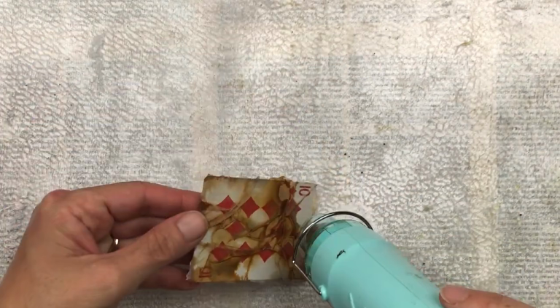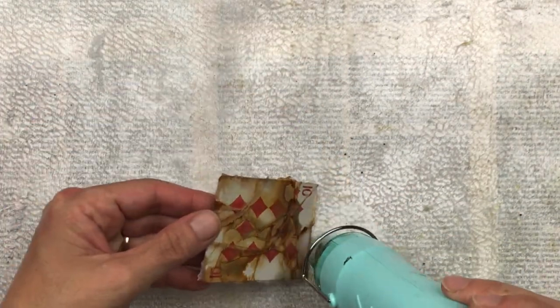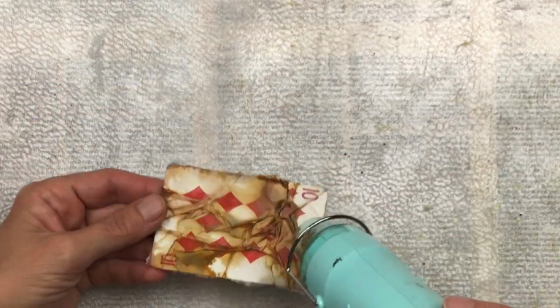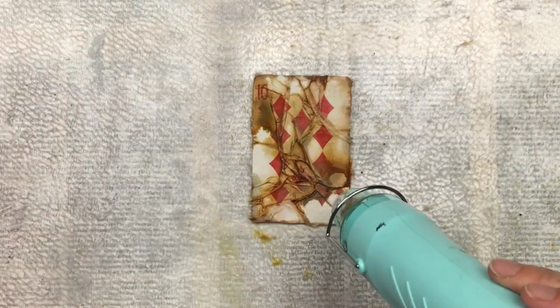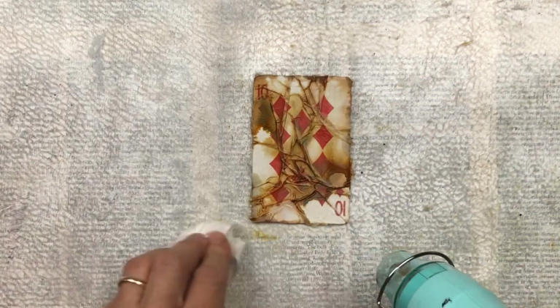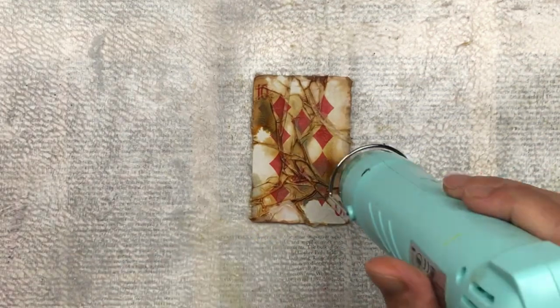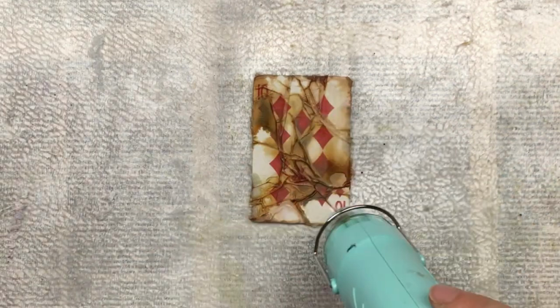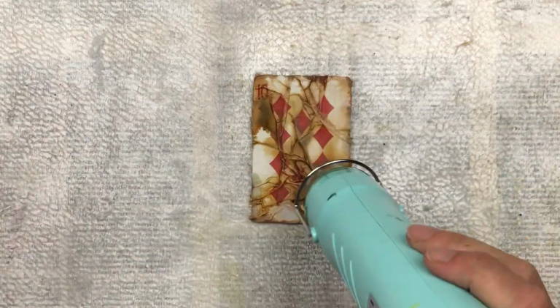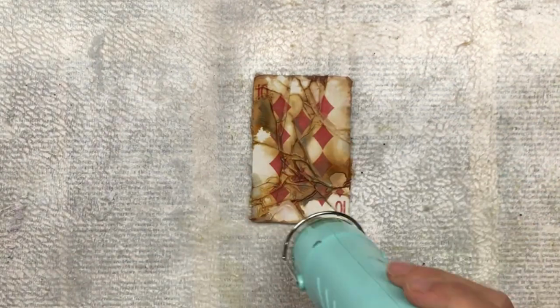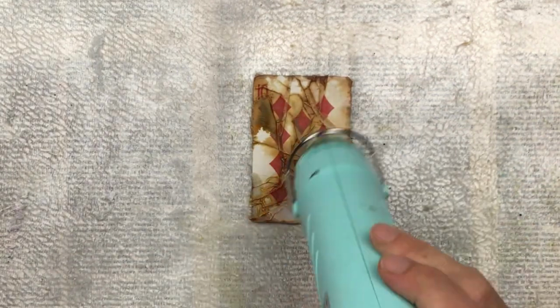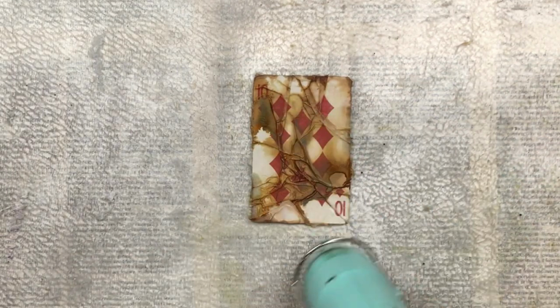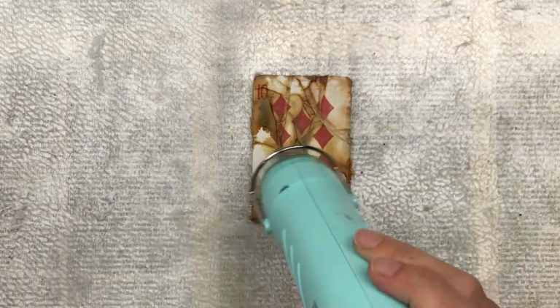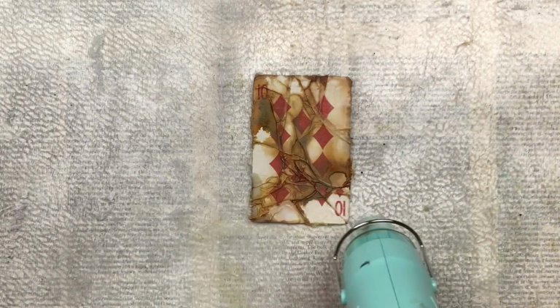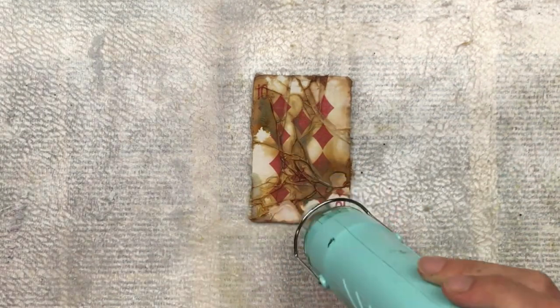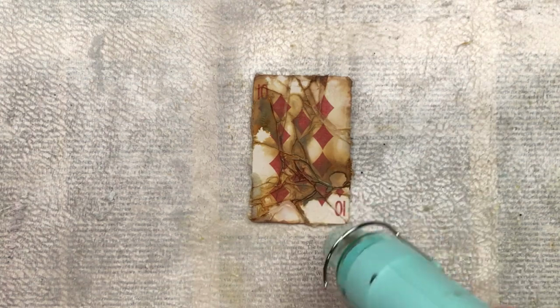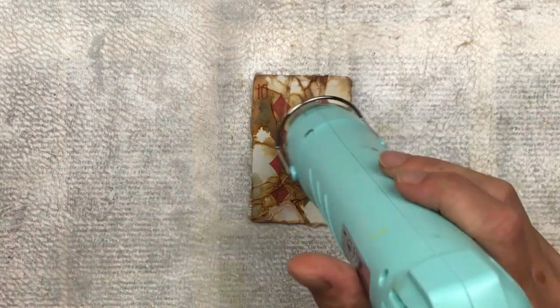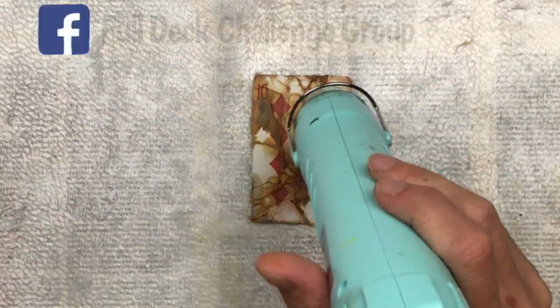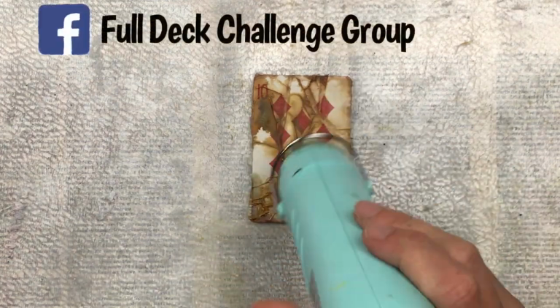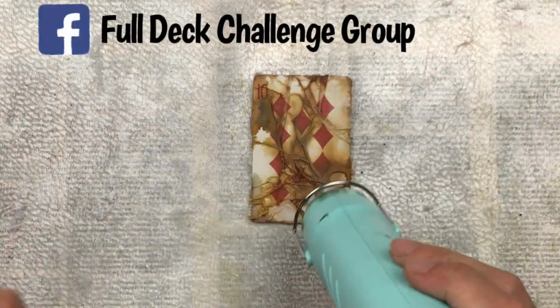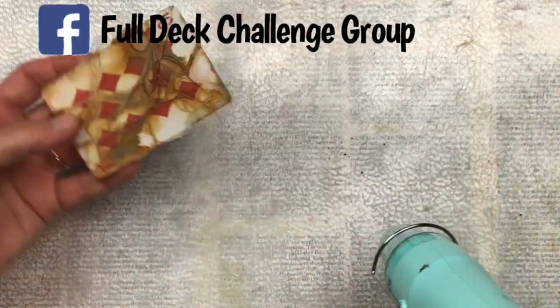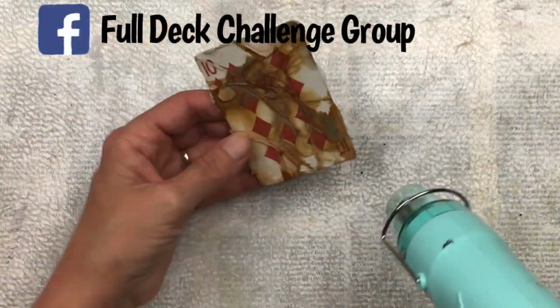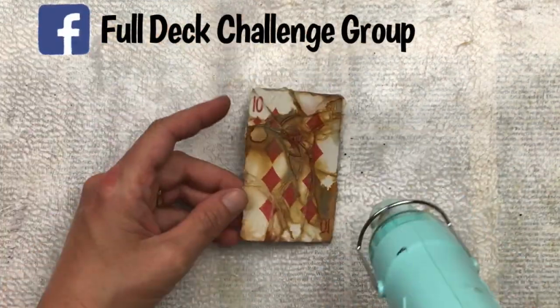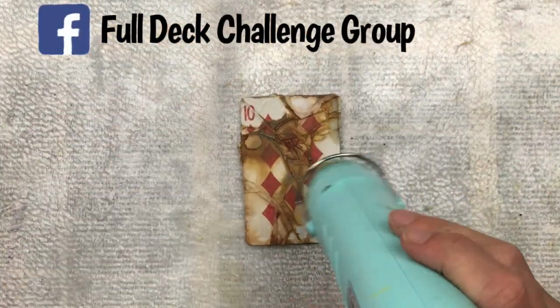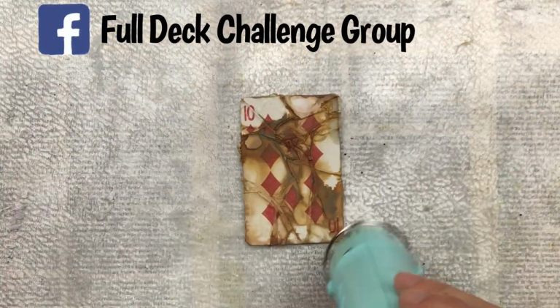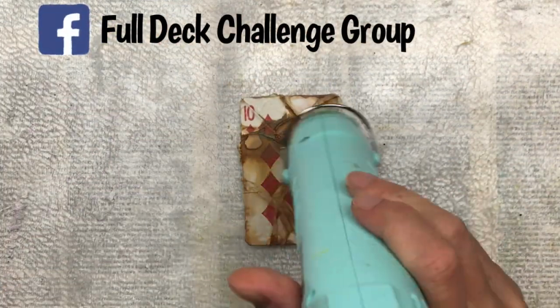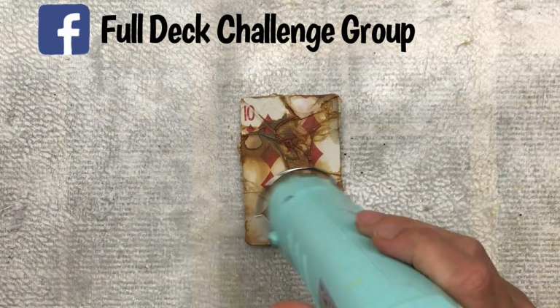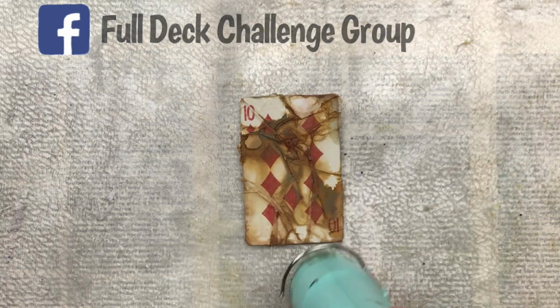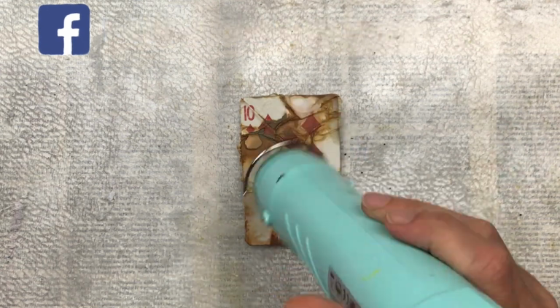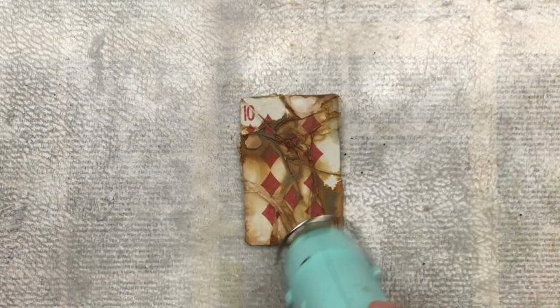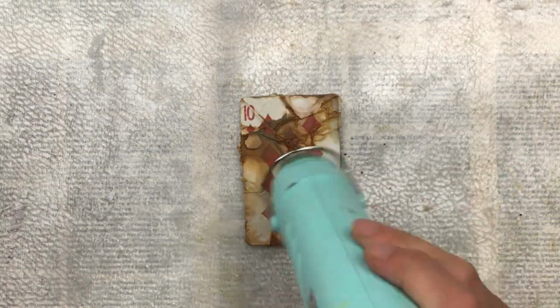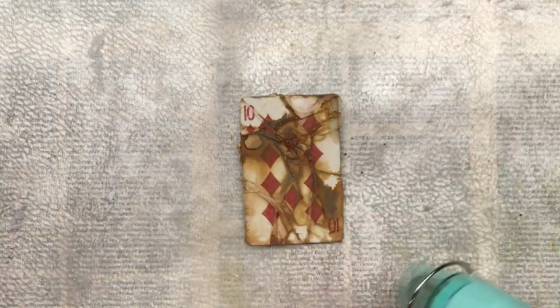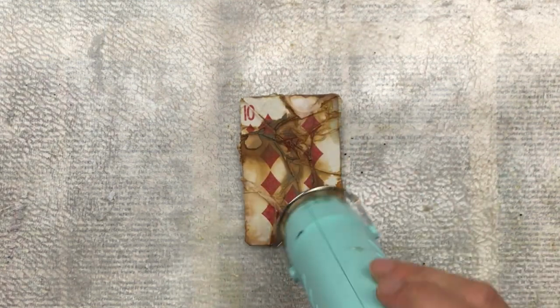It's never too late to join in my full deck challenge — you can start at any time. We have very few rules. If you're on Facebook, please join my group: just search 'Full Deck Challenge Group', where you will get inspiration and can also share your own cards that you have made.